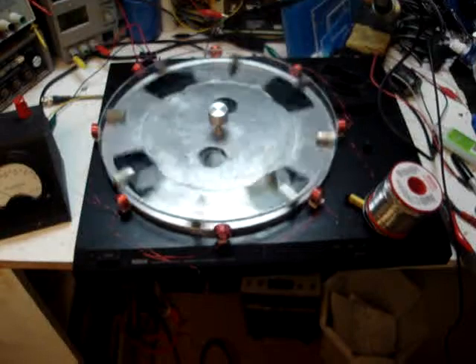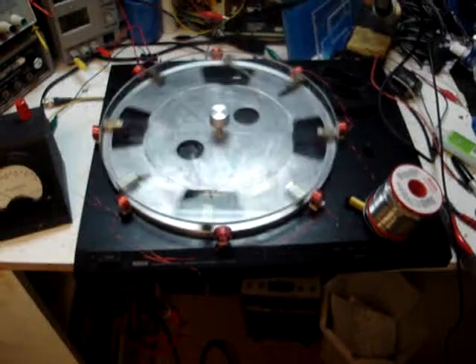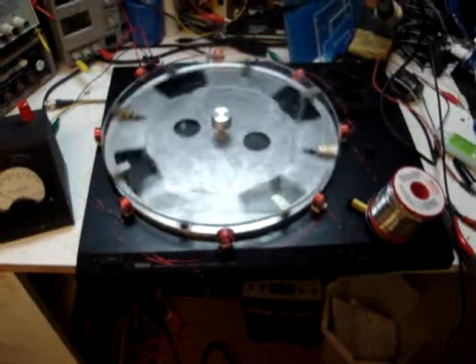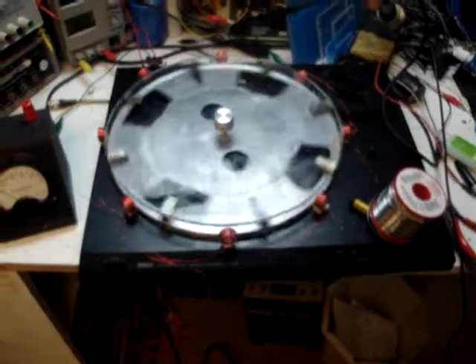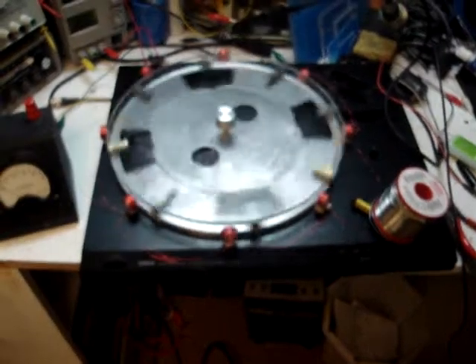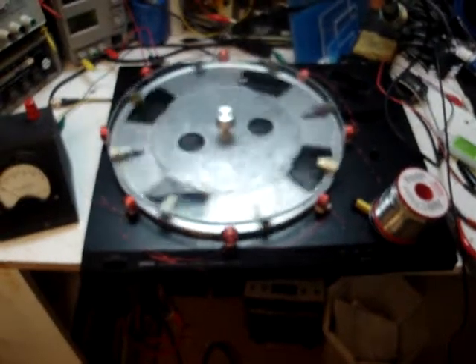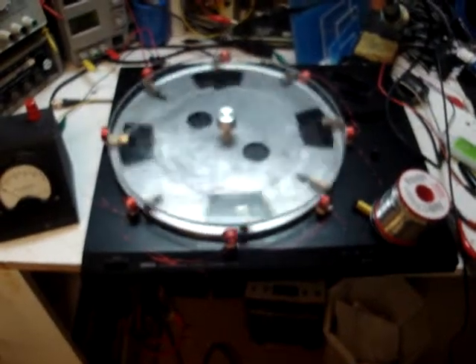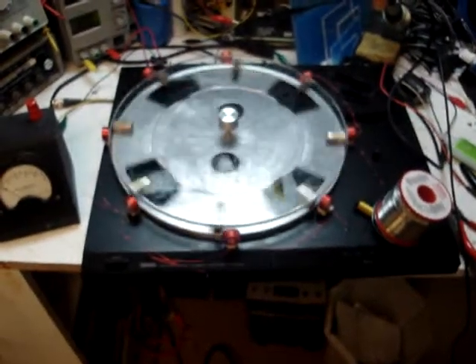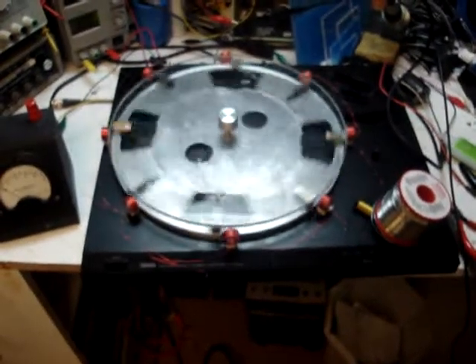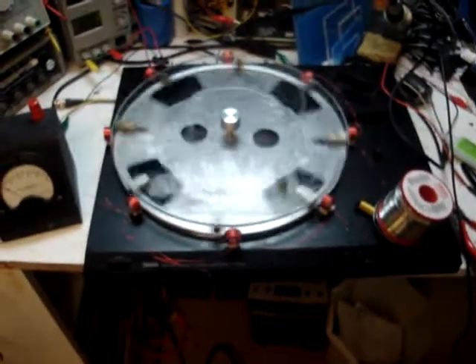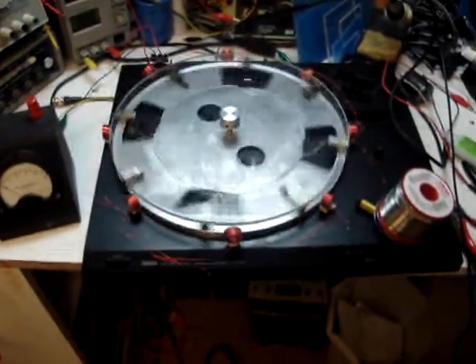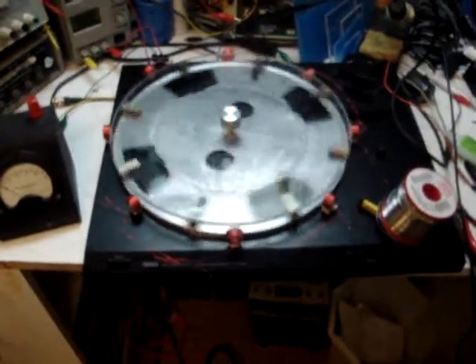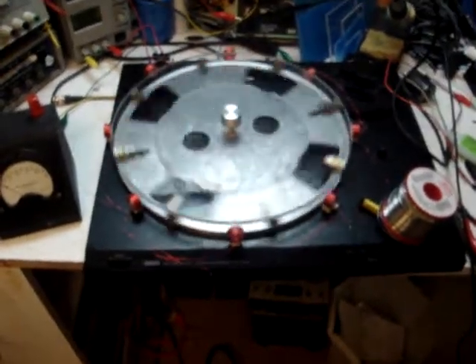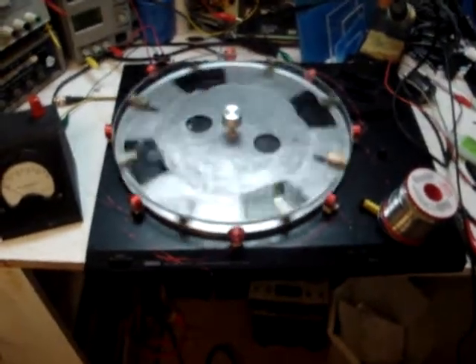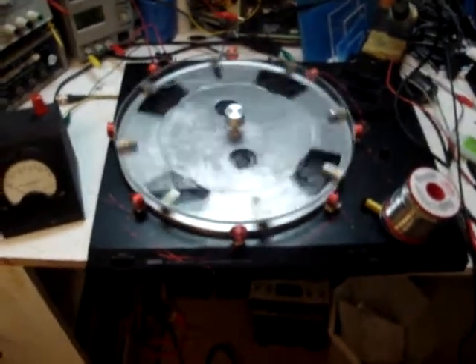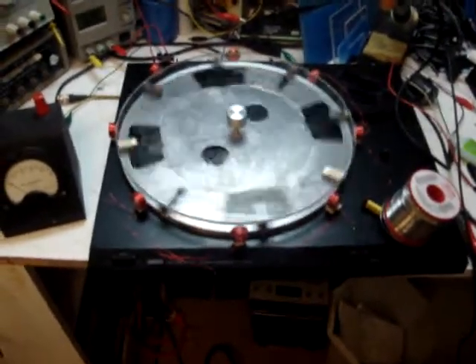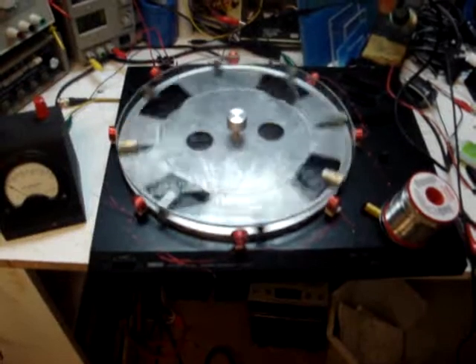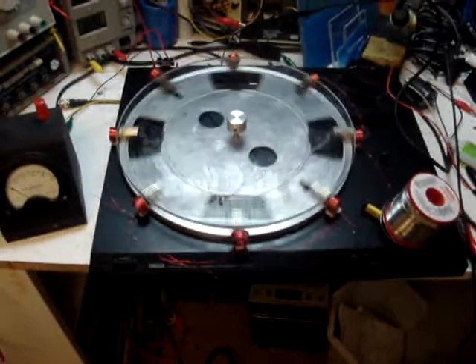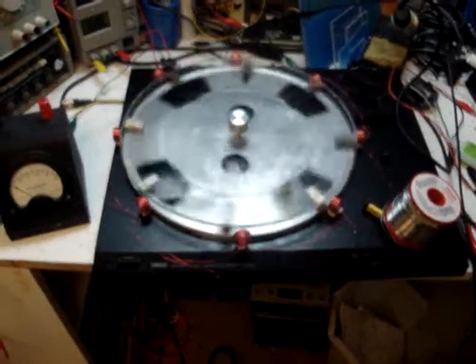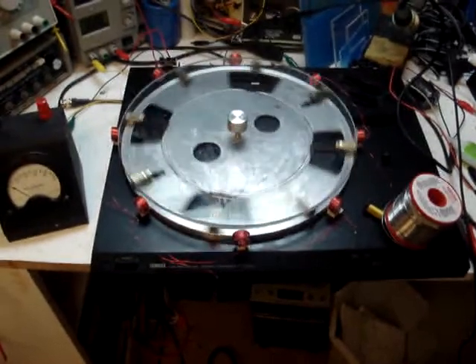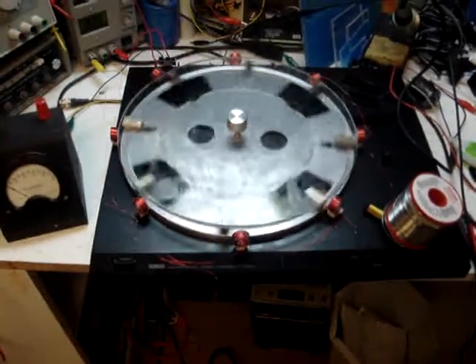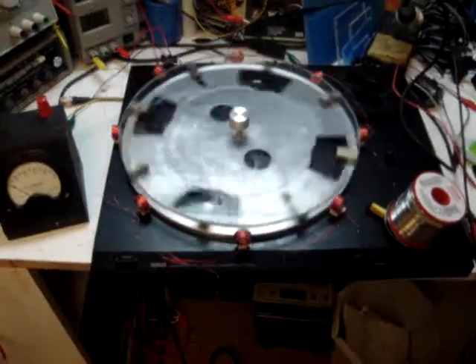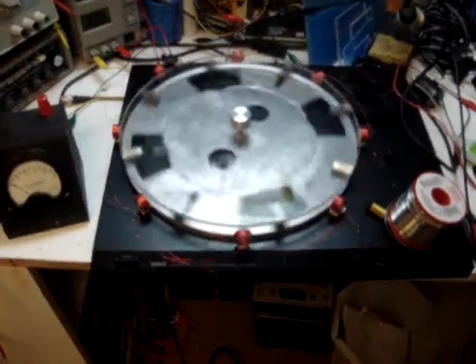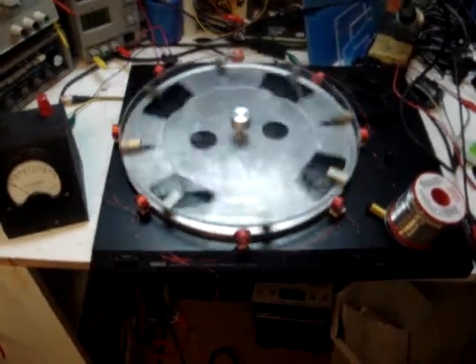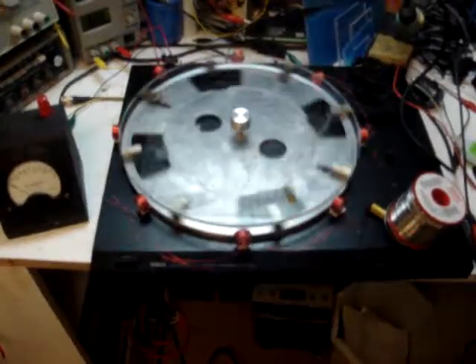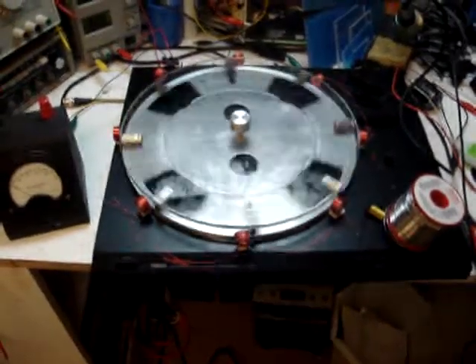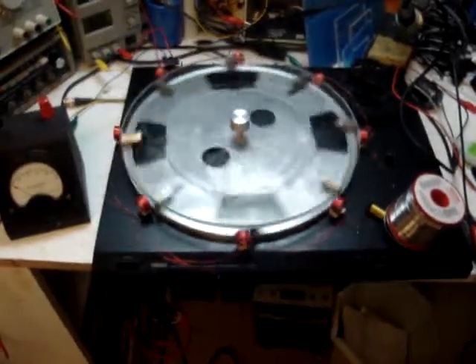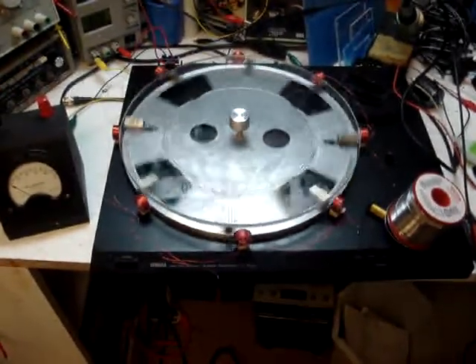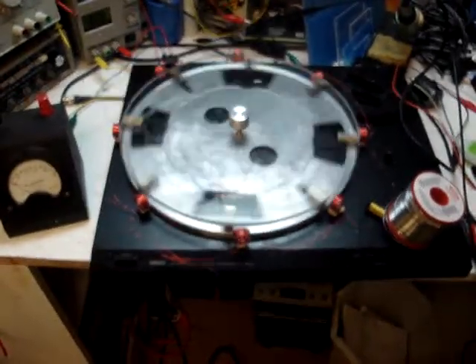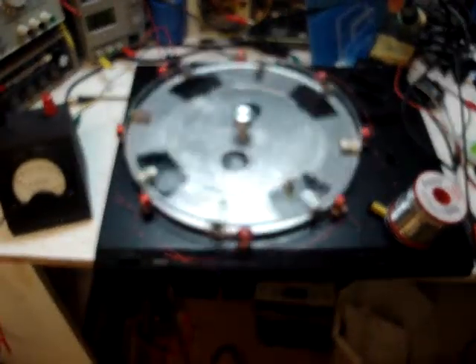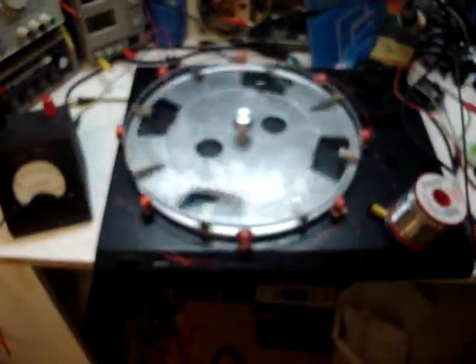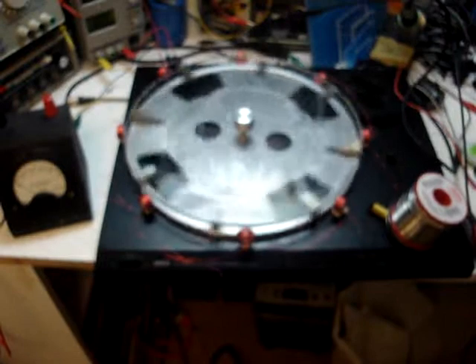Okay gang, this has been K4ZEP from the world's smallest lab. Just to show you the progress I'm making on my 8-coil turntable motor.